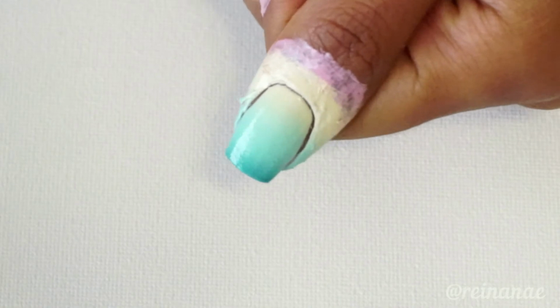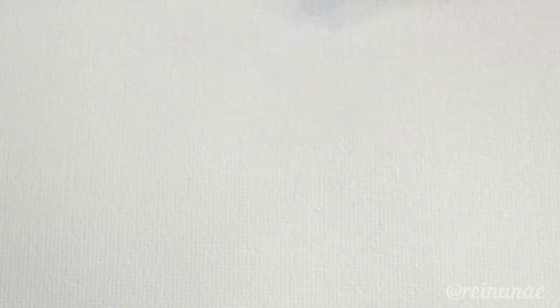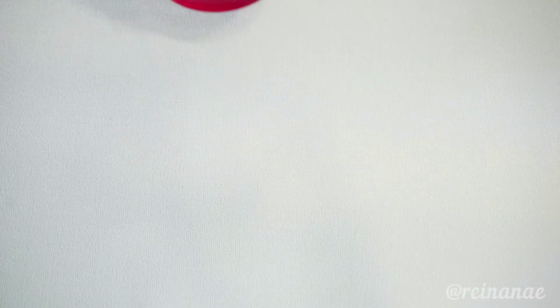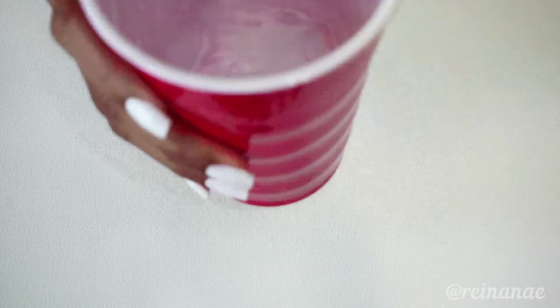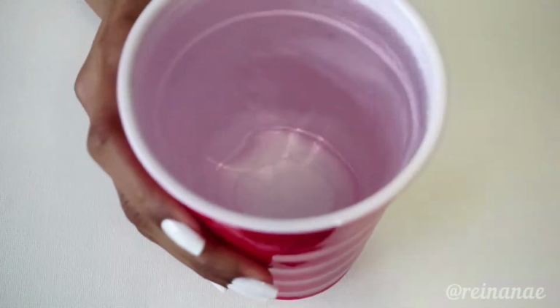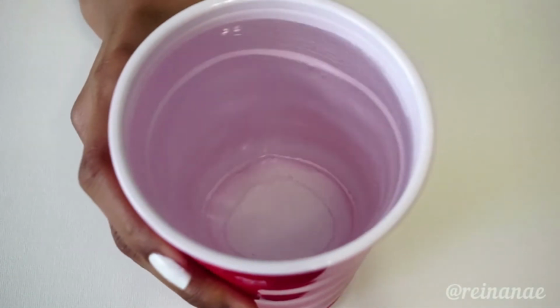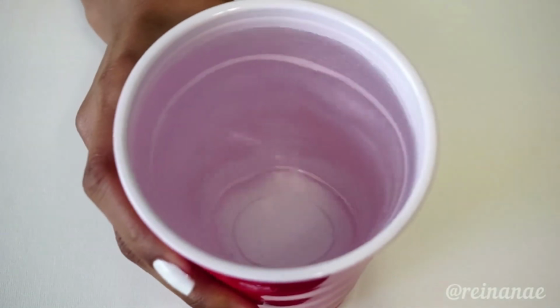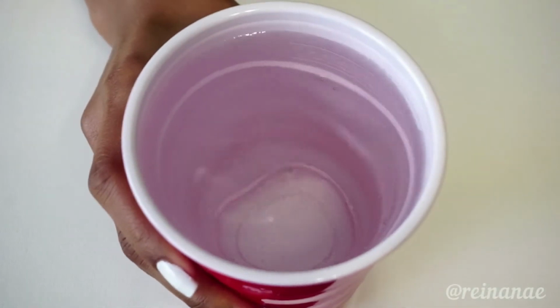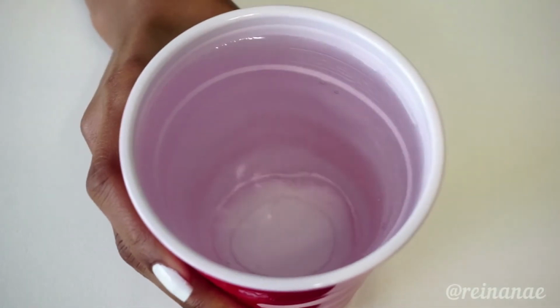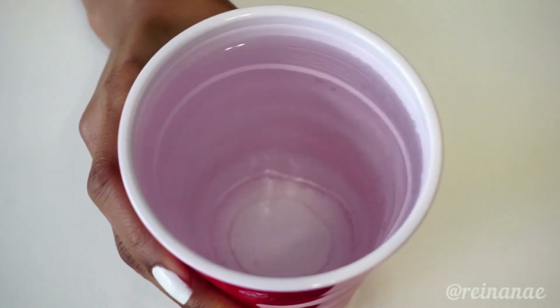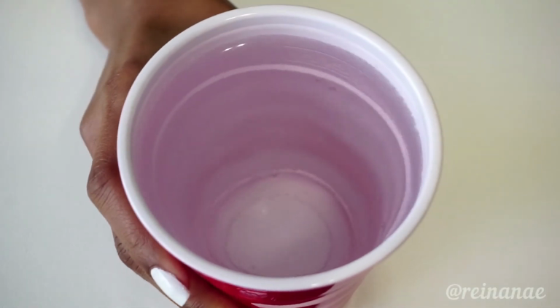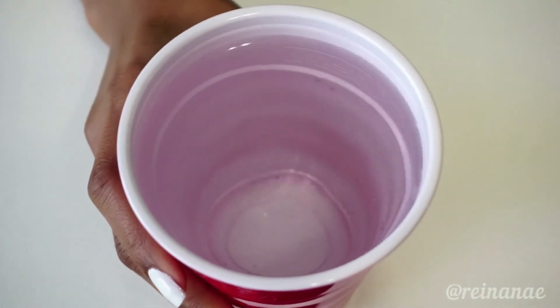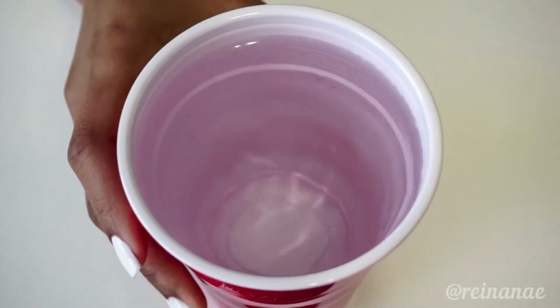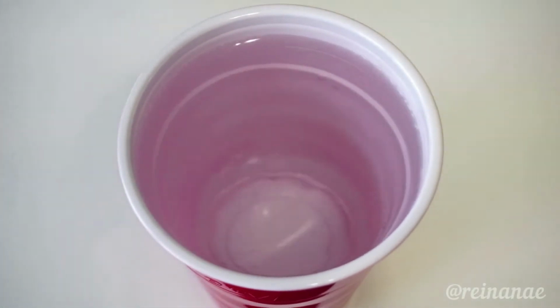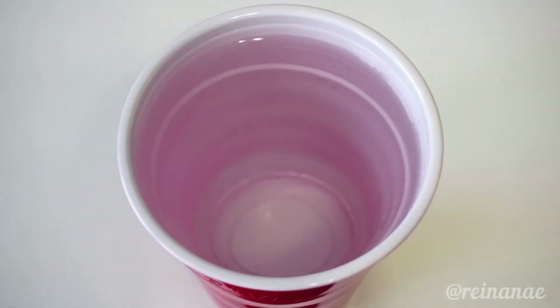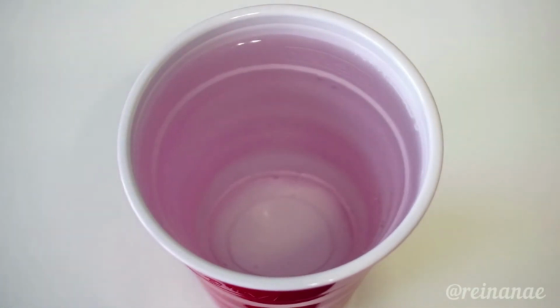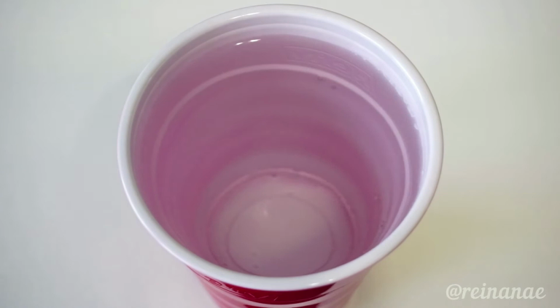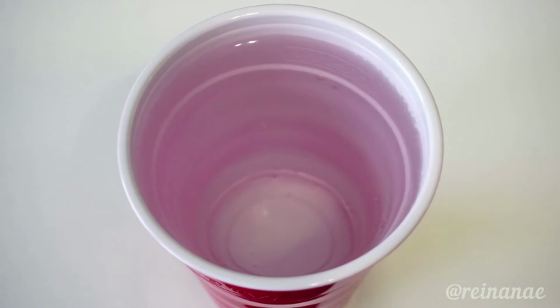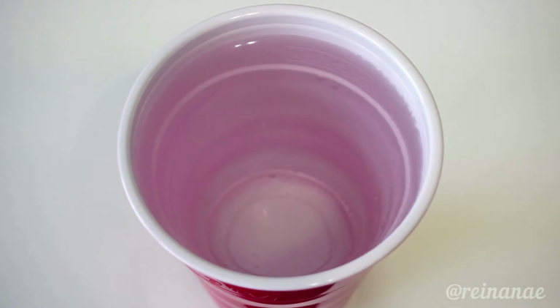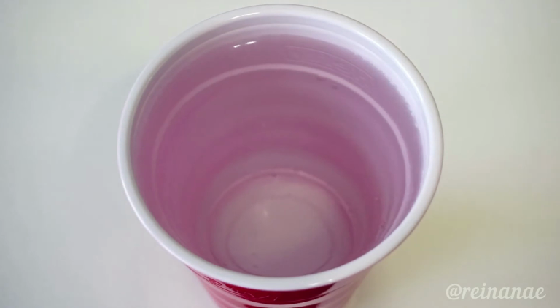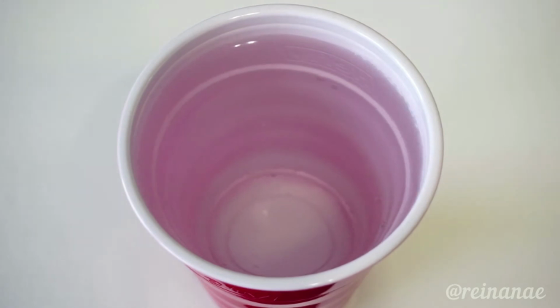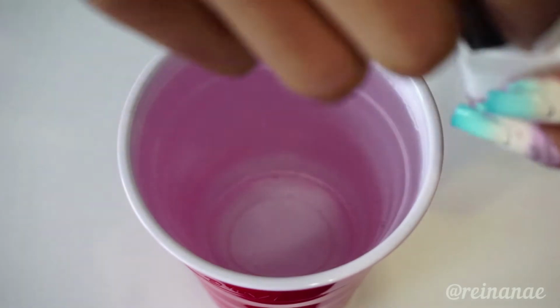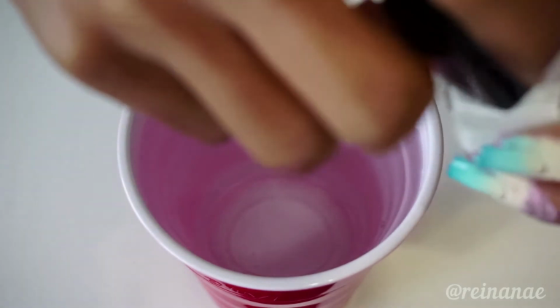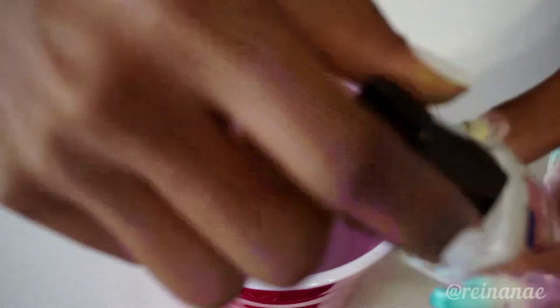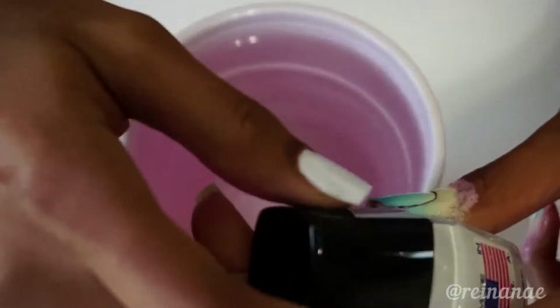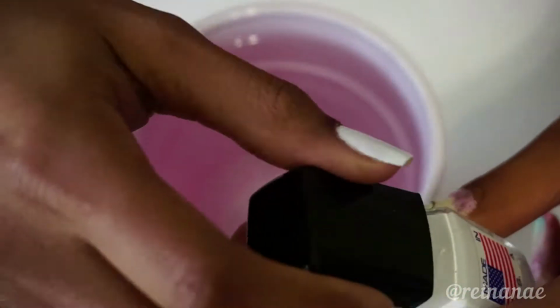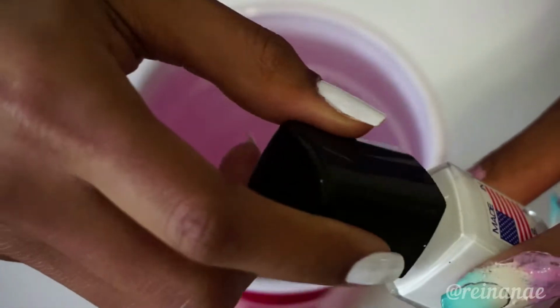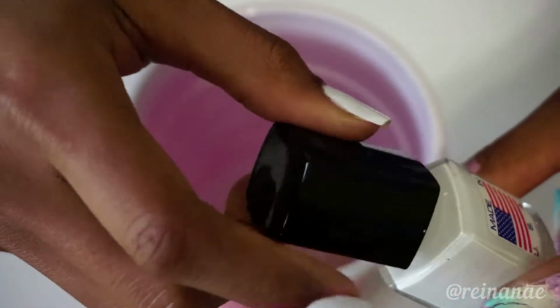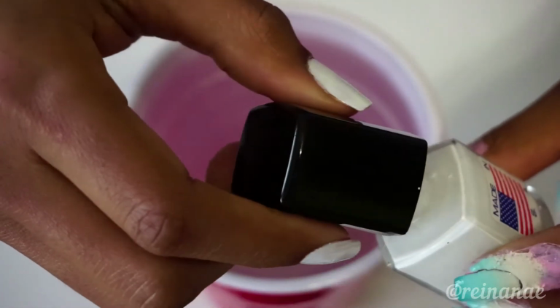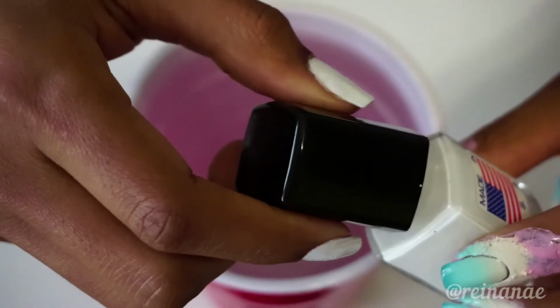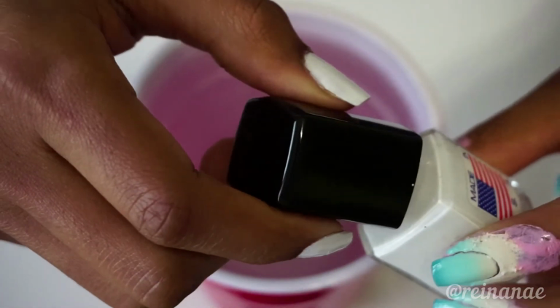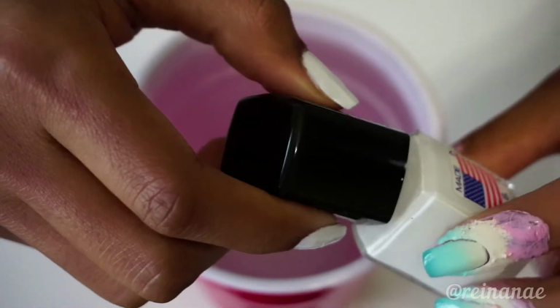Now to create the reflective sea foam look, I have here a cup of water and I'm just going to add a few drops of white polish to the surface to create a film.